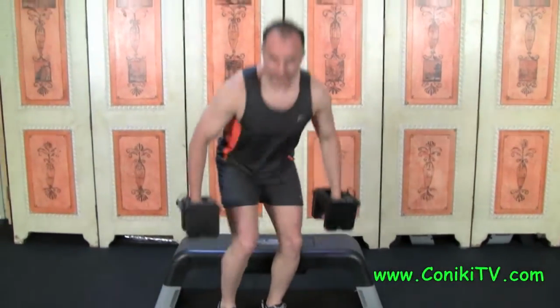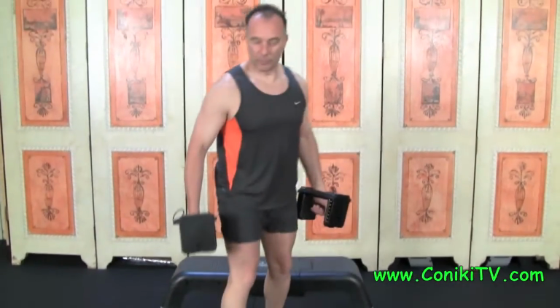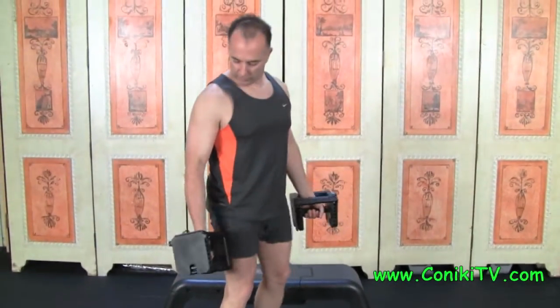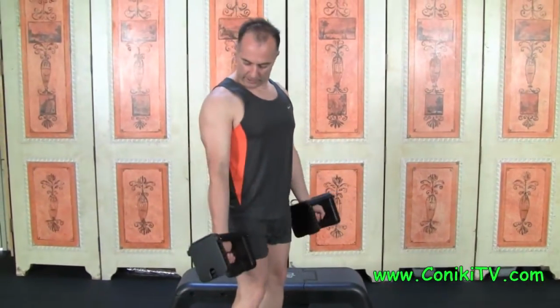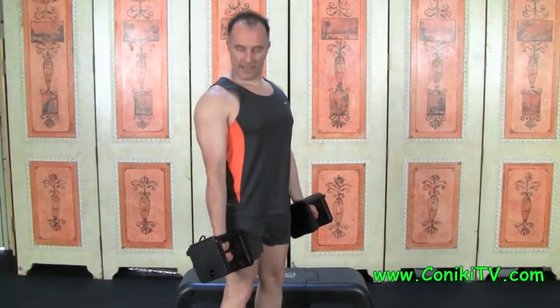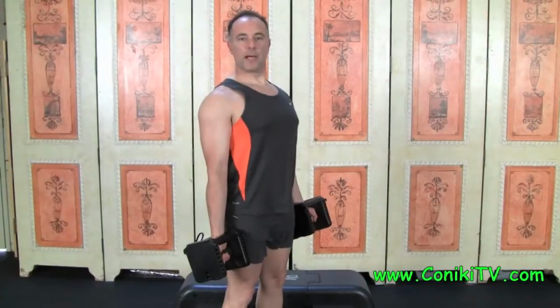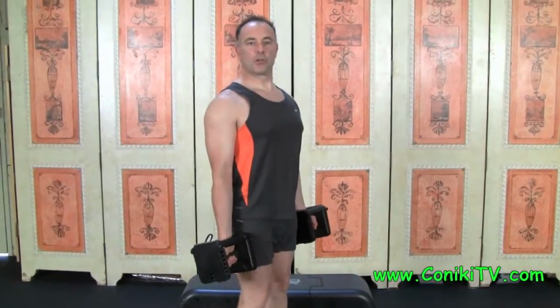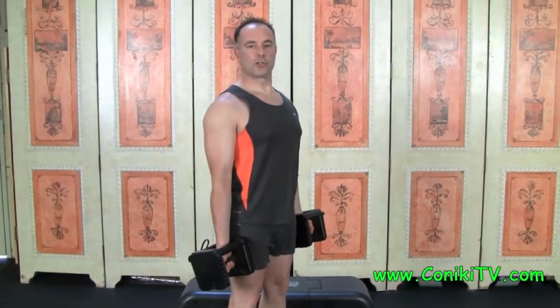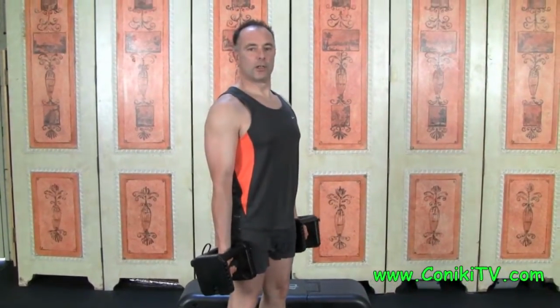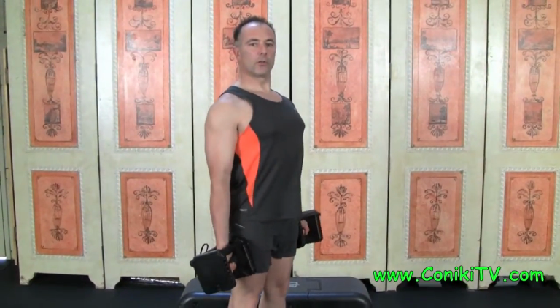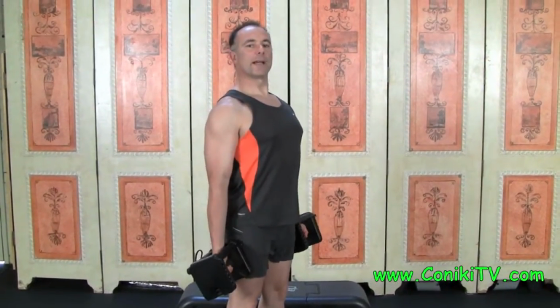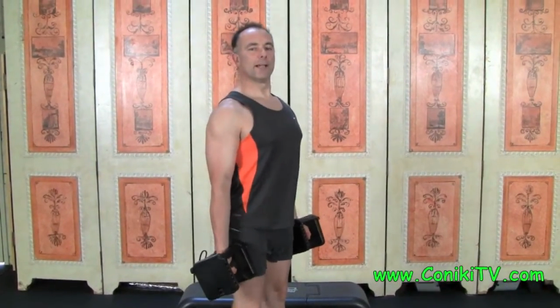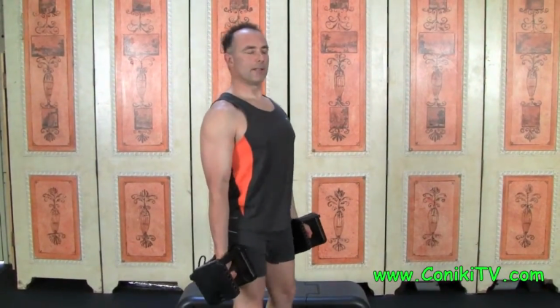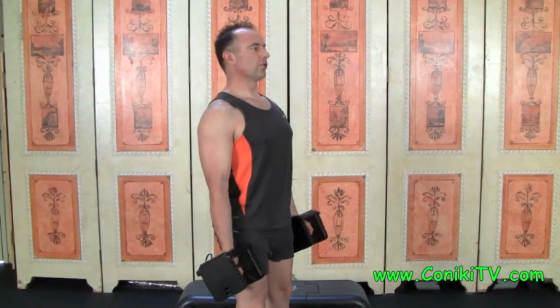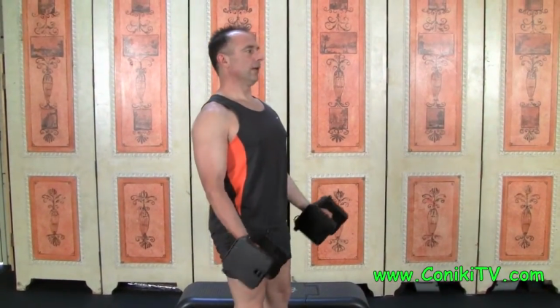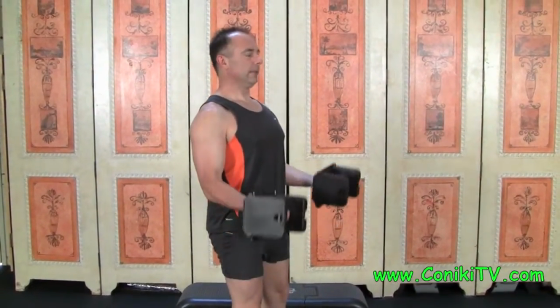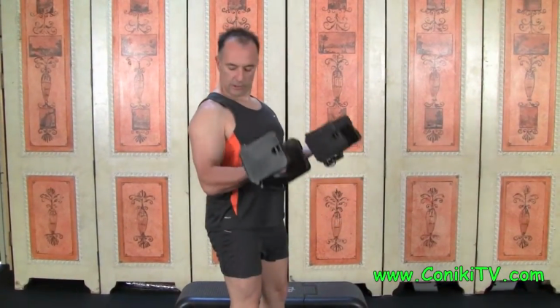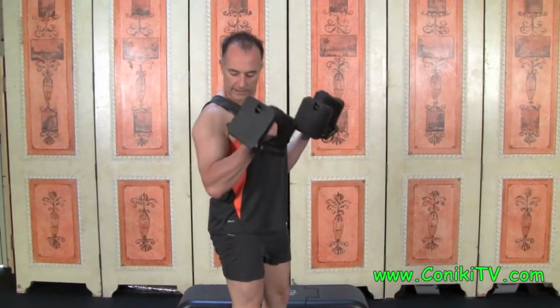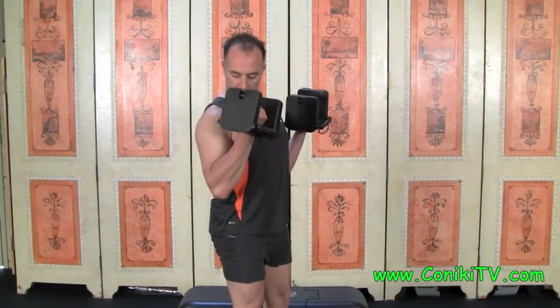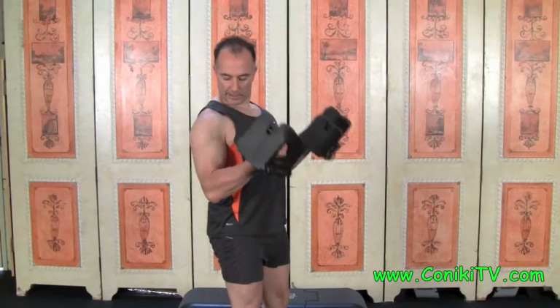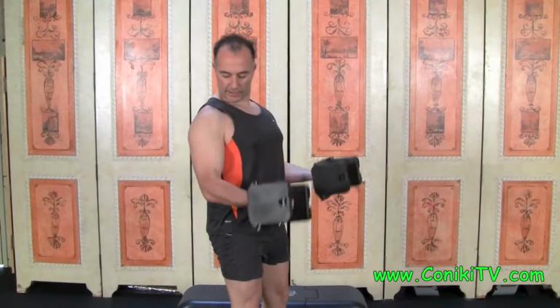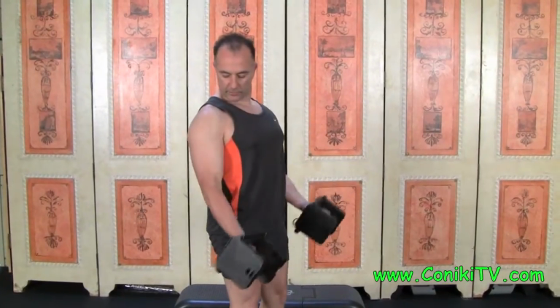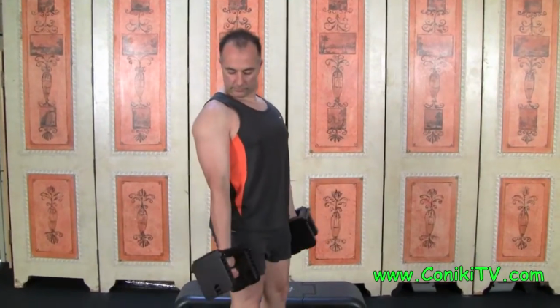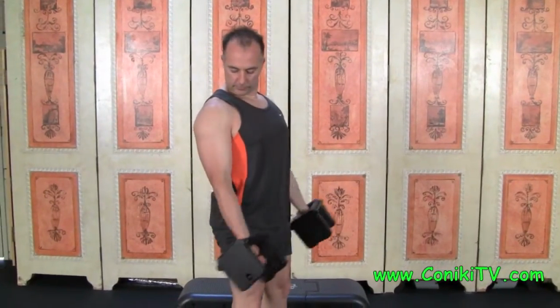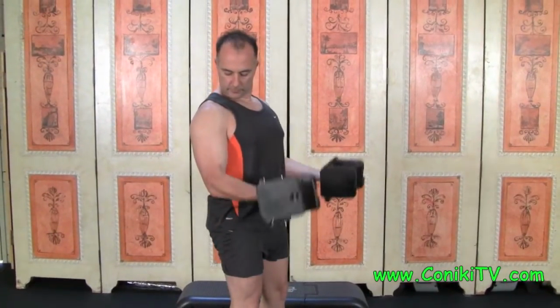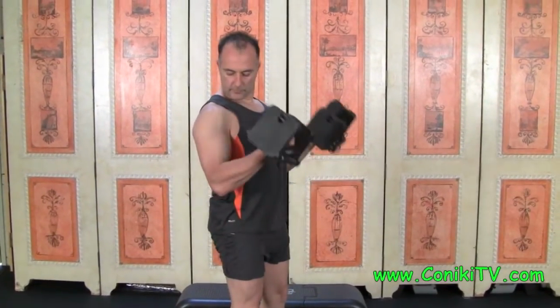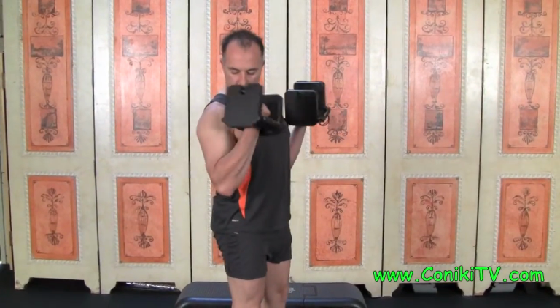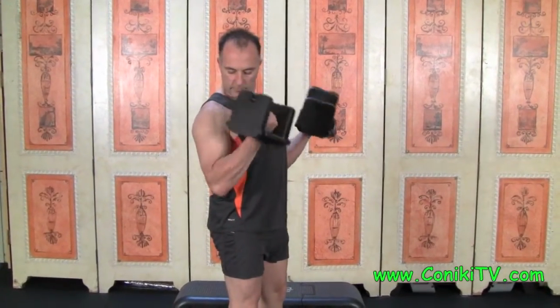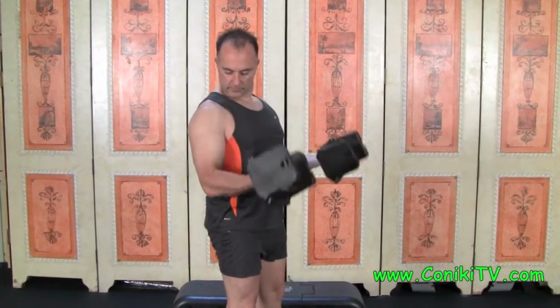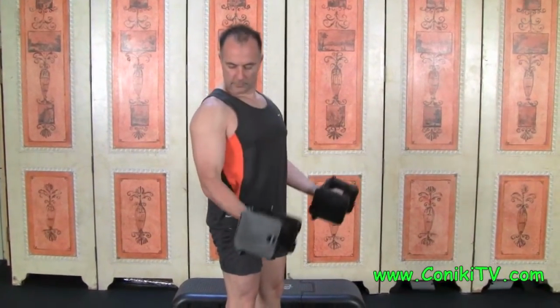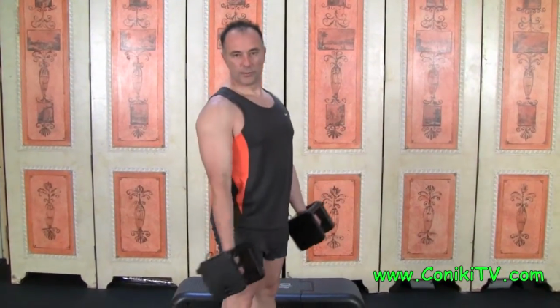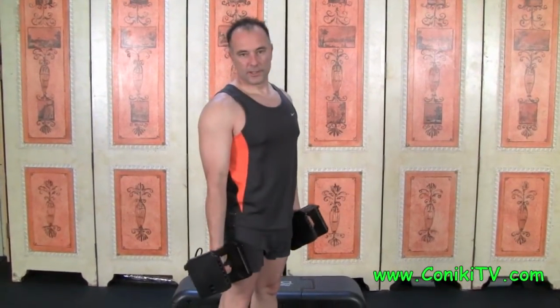The standing dumbbell curl looks like this: stand with arms nice and straight, shoulders back and down, and then just curl up — closing the angle. That's all it is.